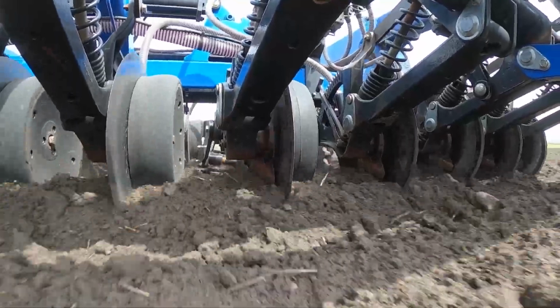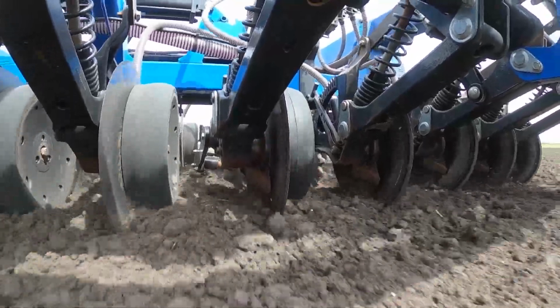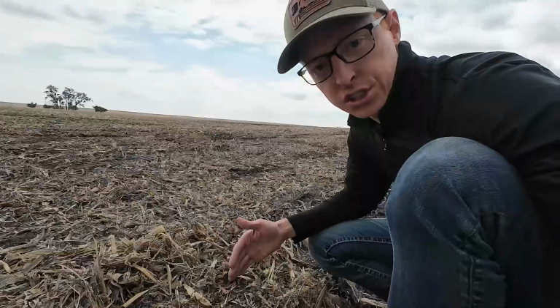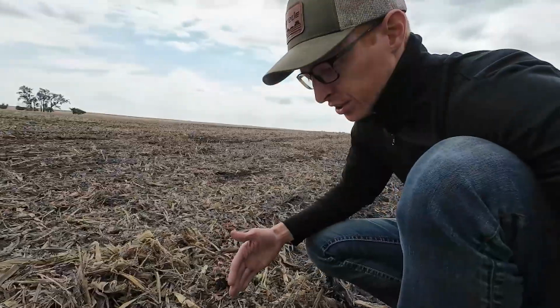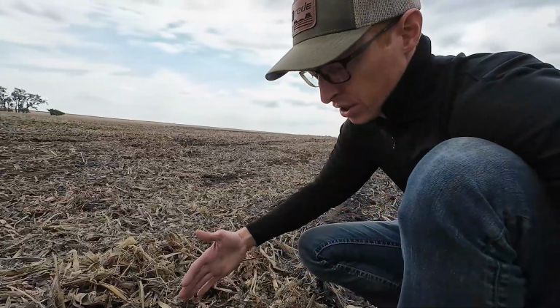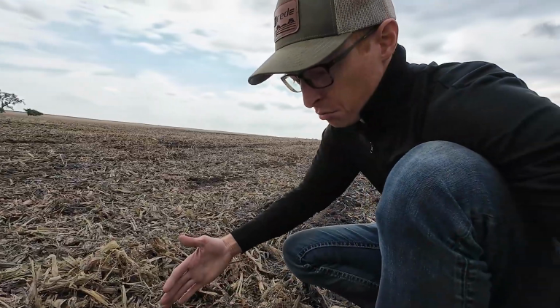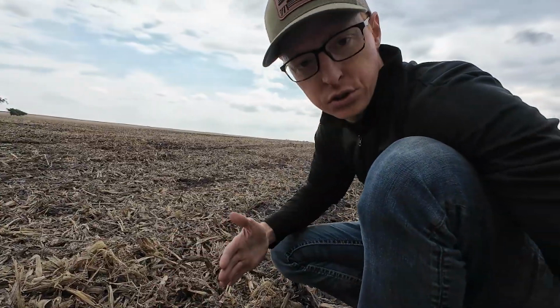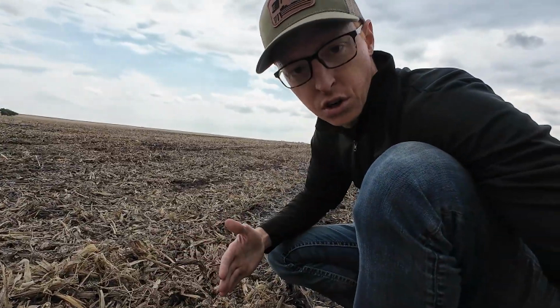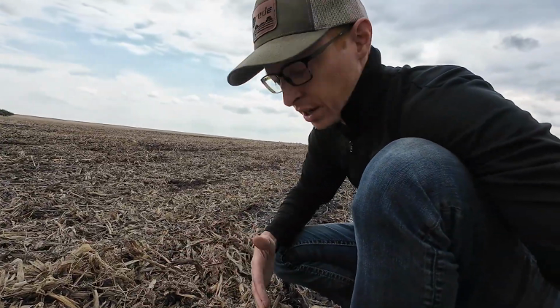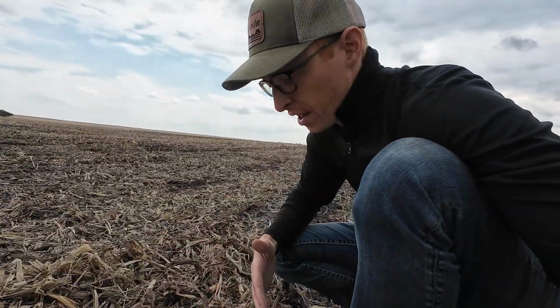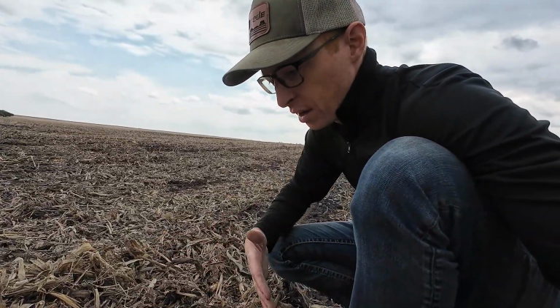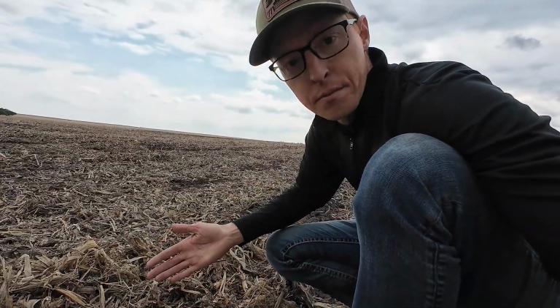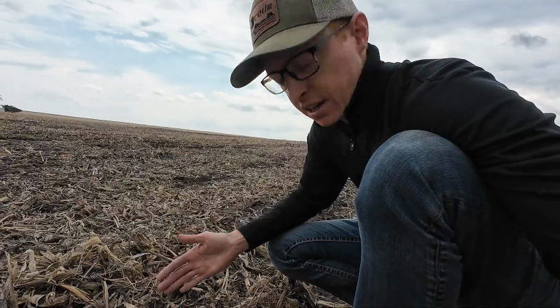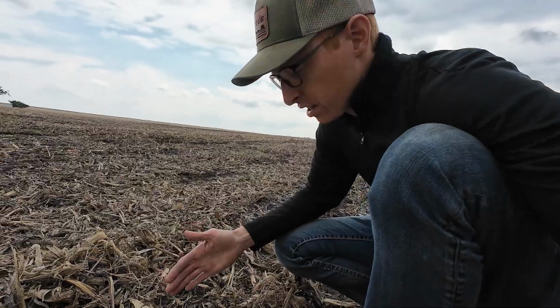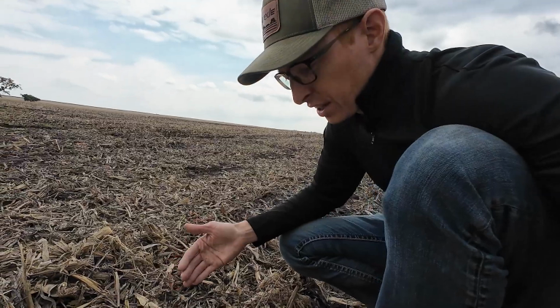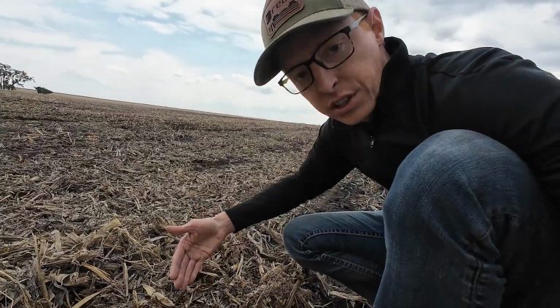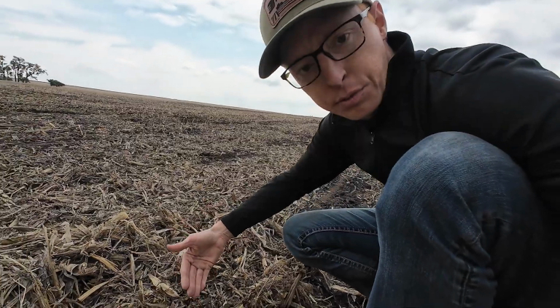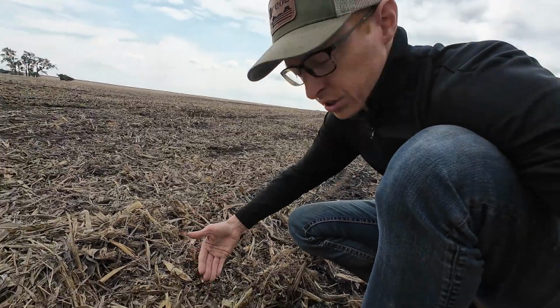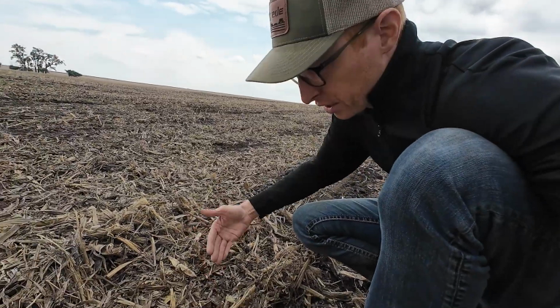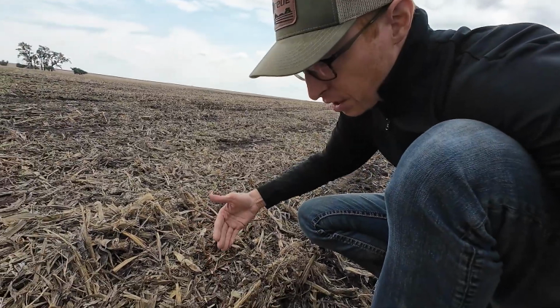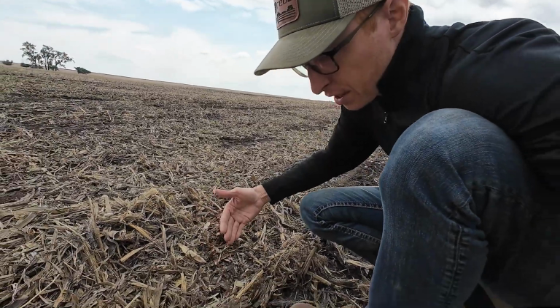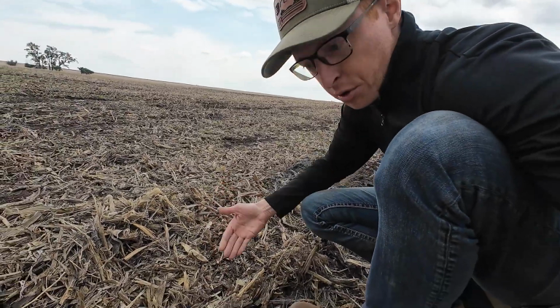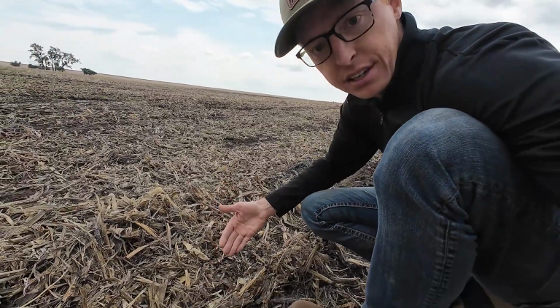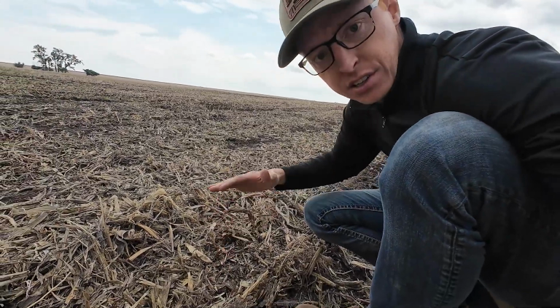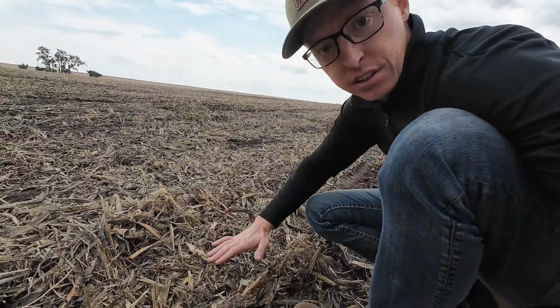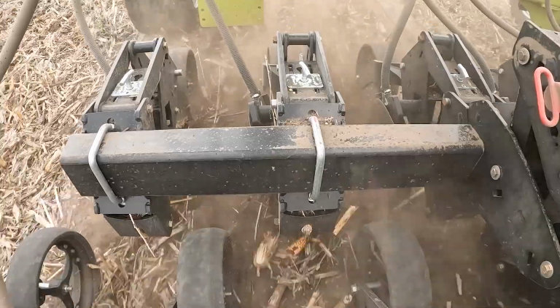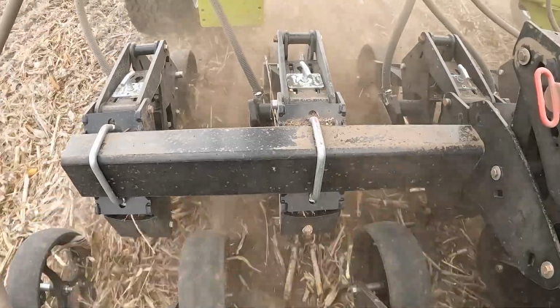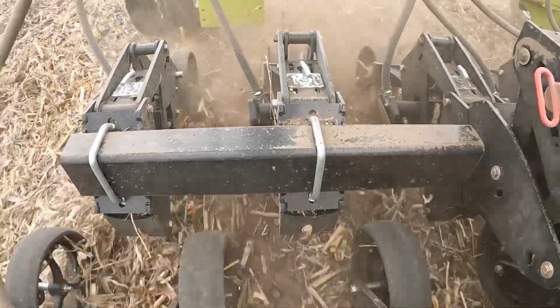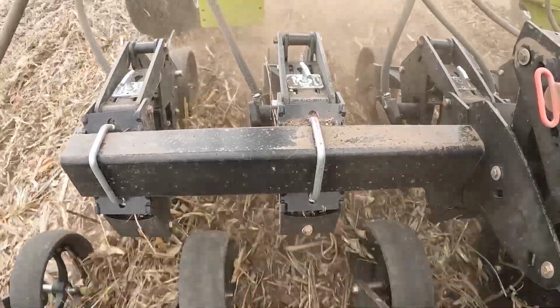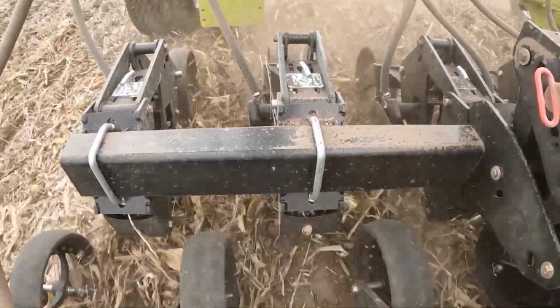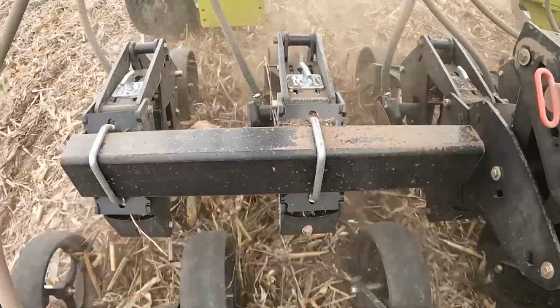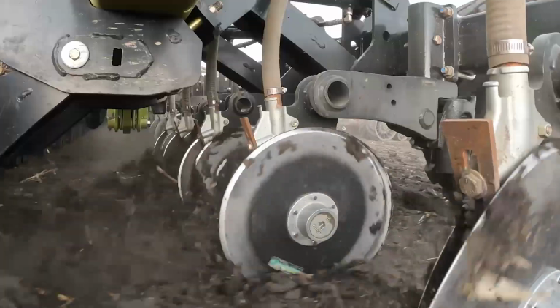Normal no-till drills move soil over and then move it back. This one is supposed to just lift it up and then put it back down and then put some pressure on to make that seed to soil contact.